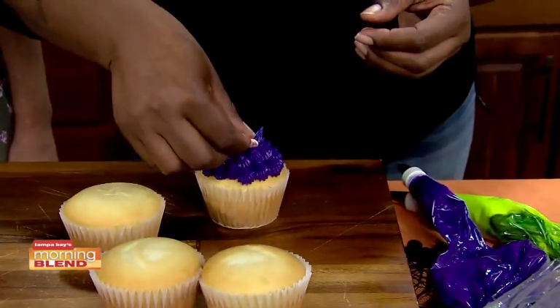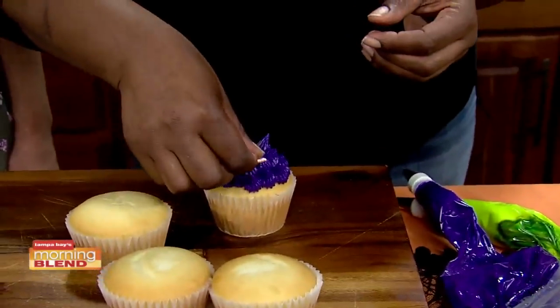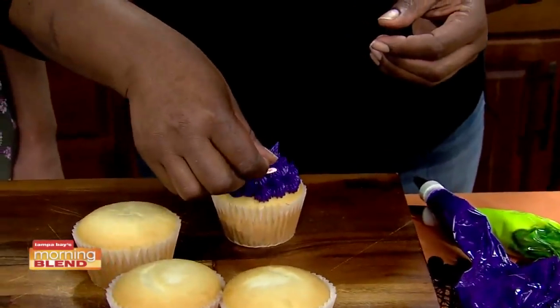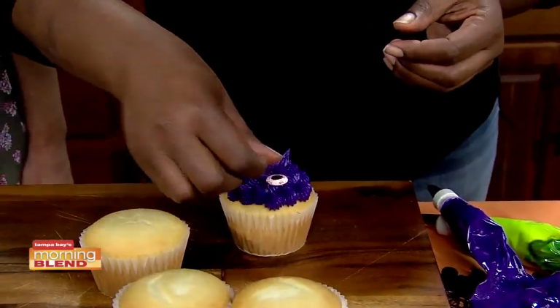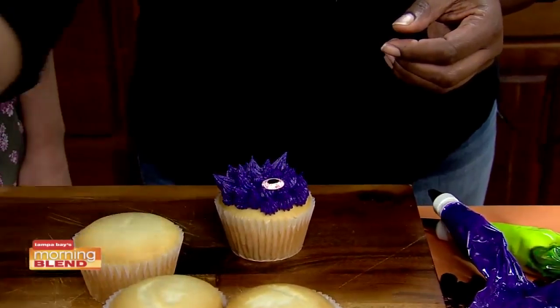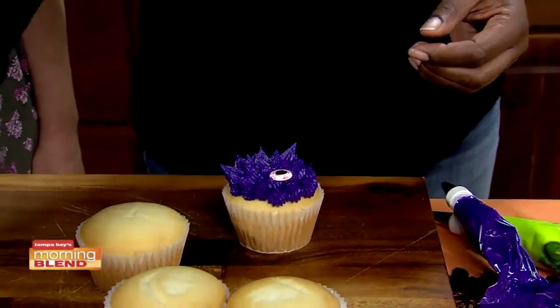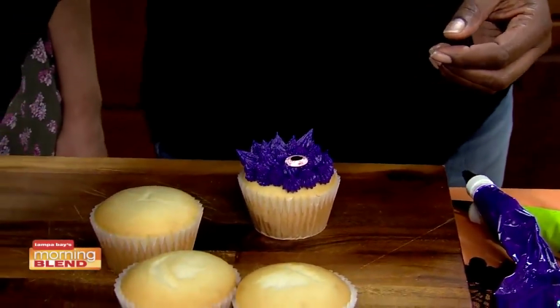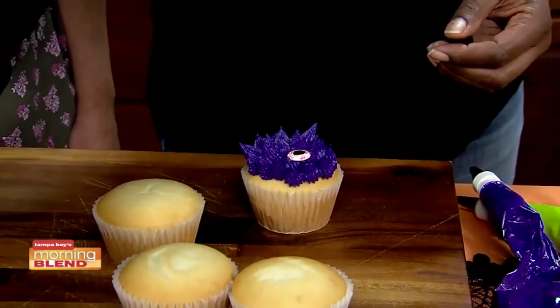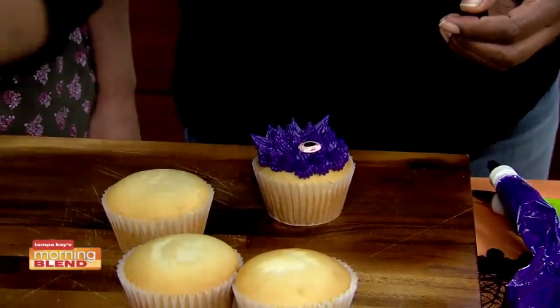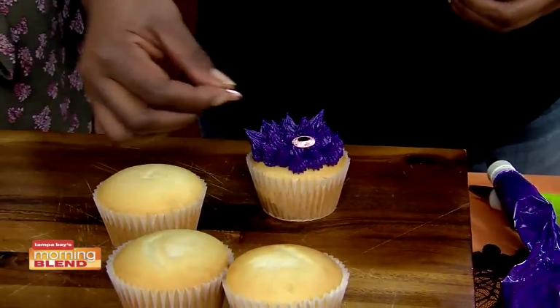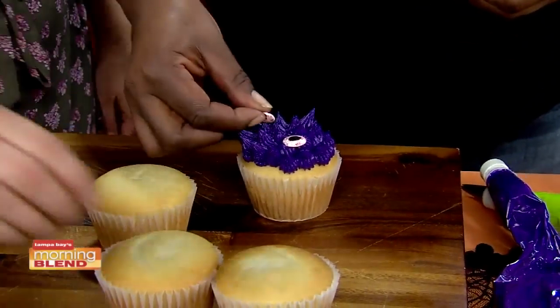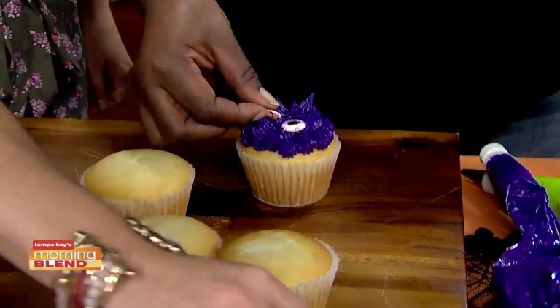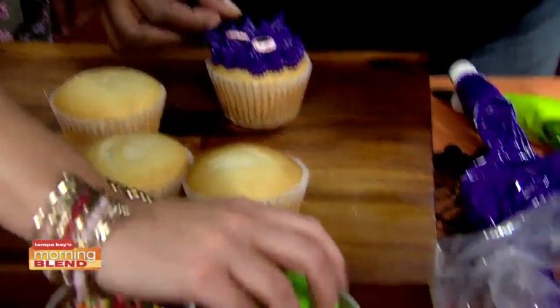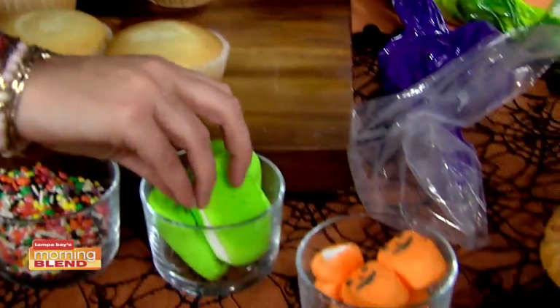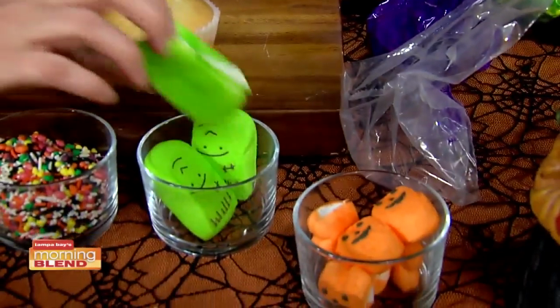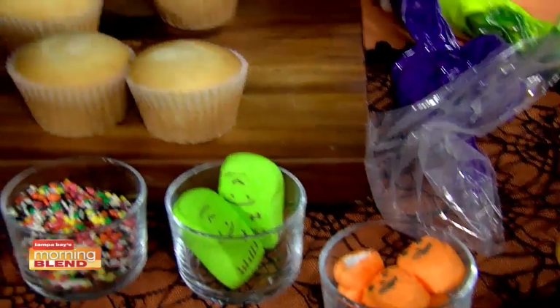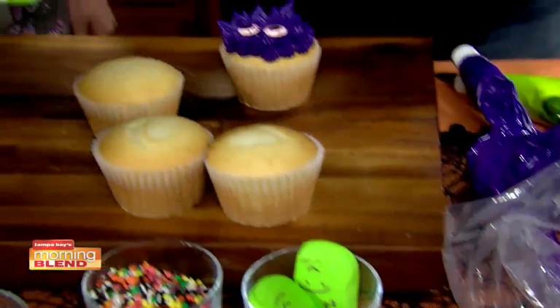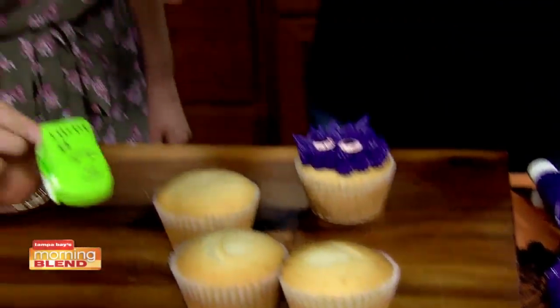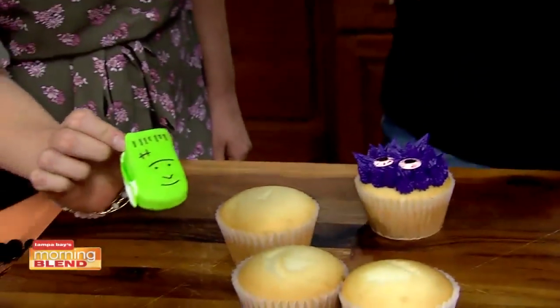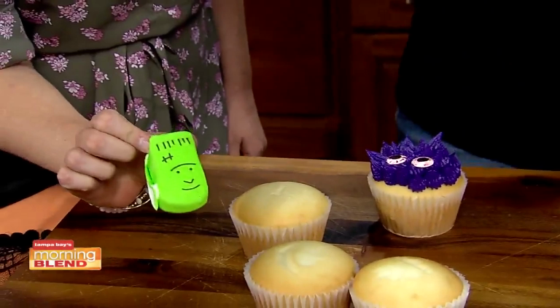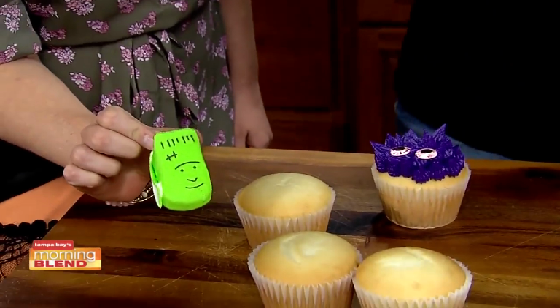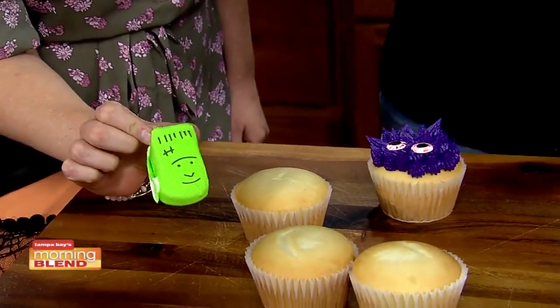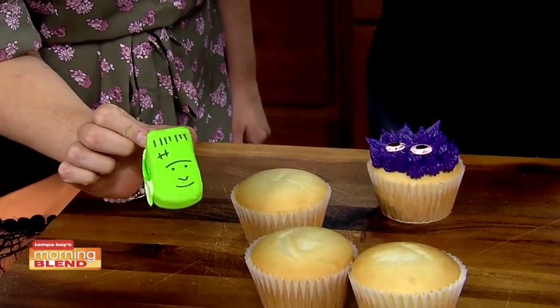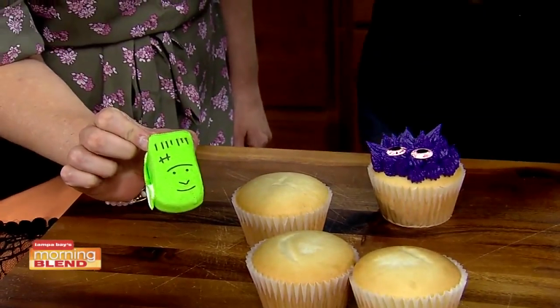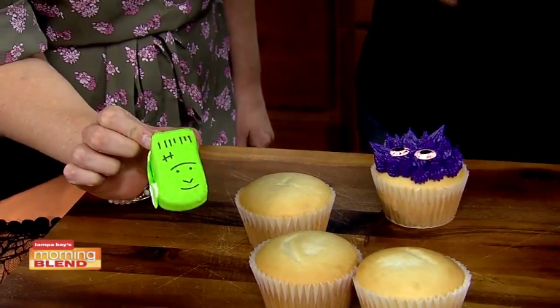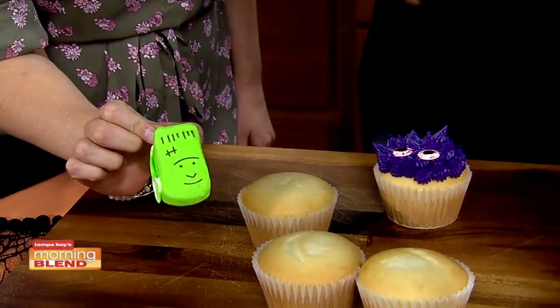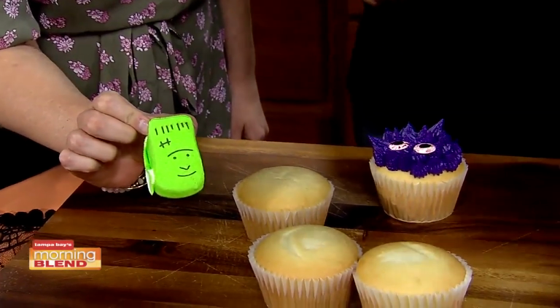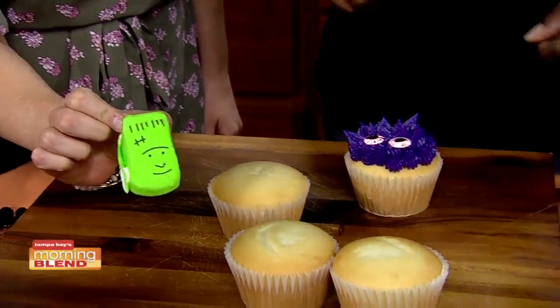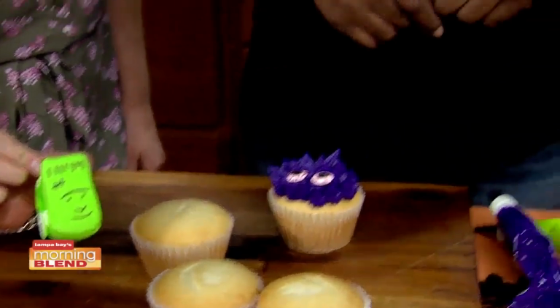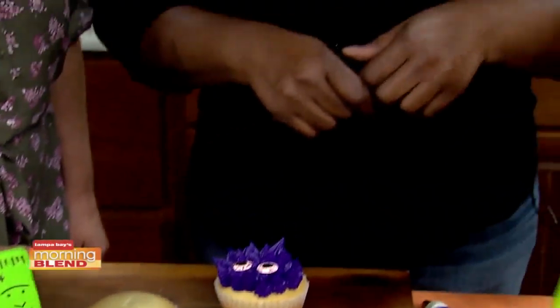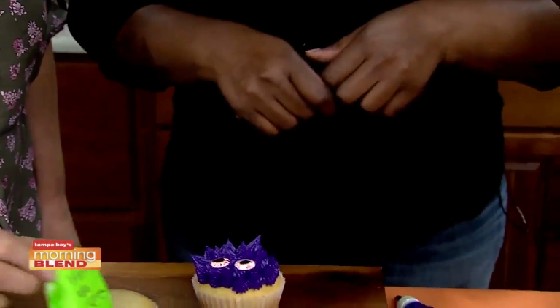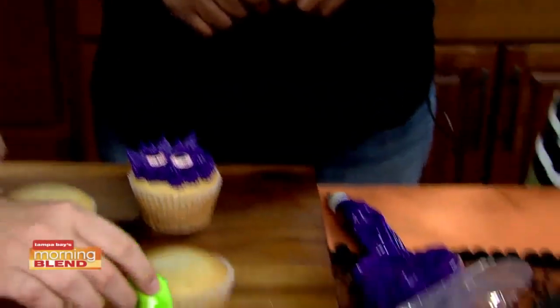Look at these right here, by the way — I love these. The little Frankenstein. Yes, we also have the pumpkin set.